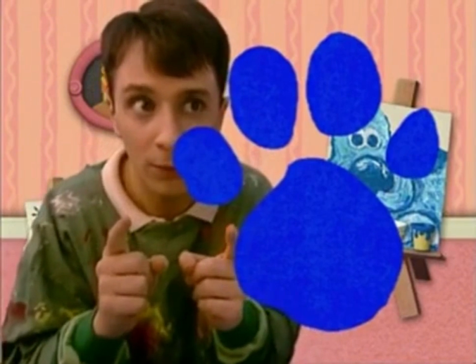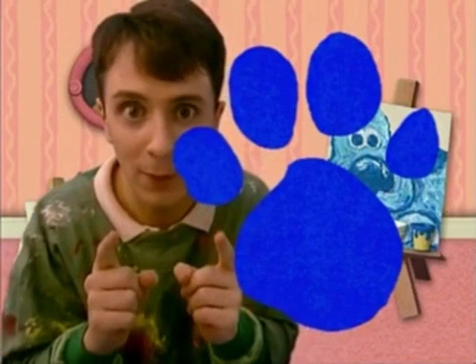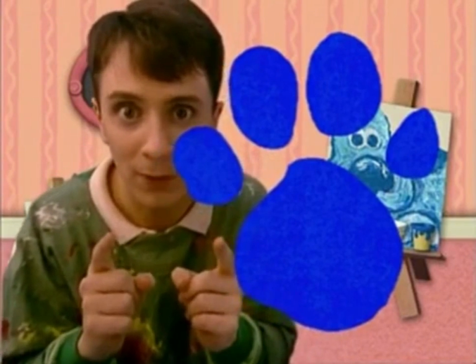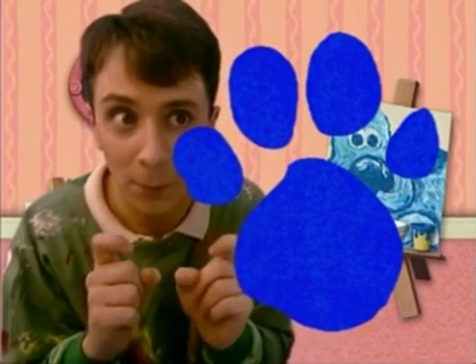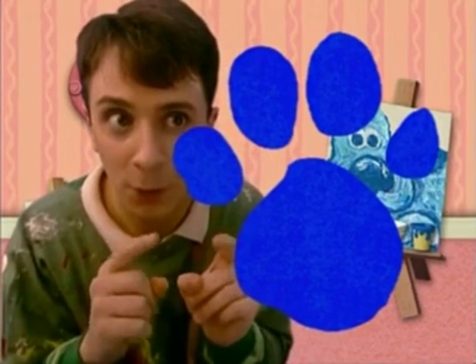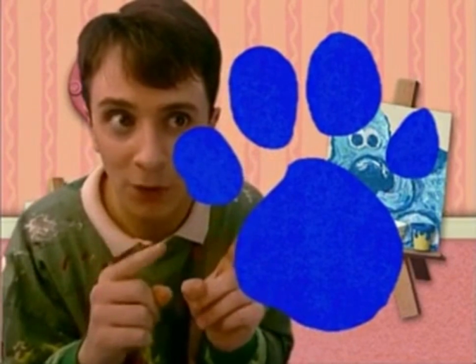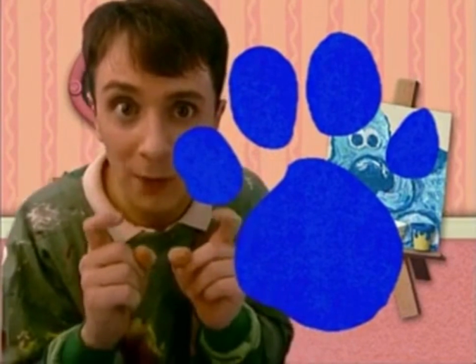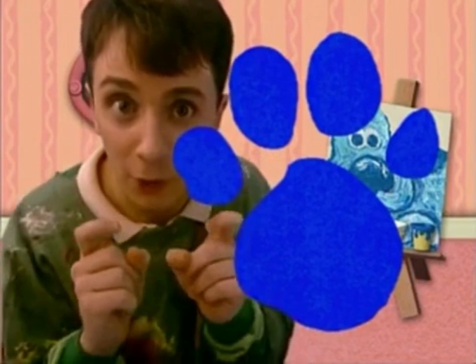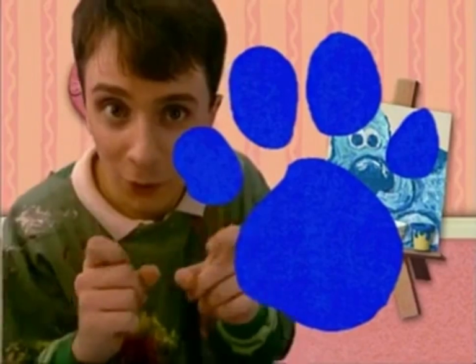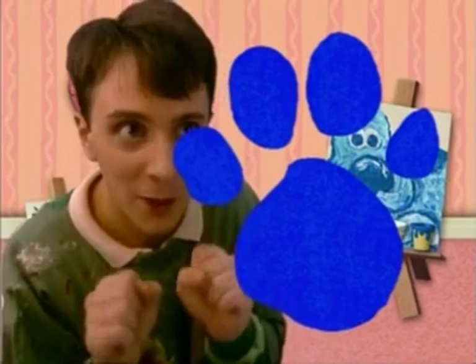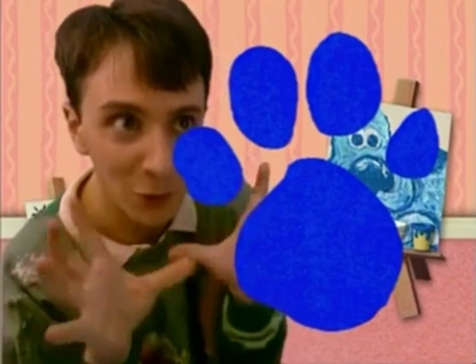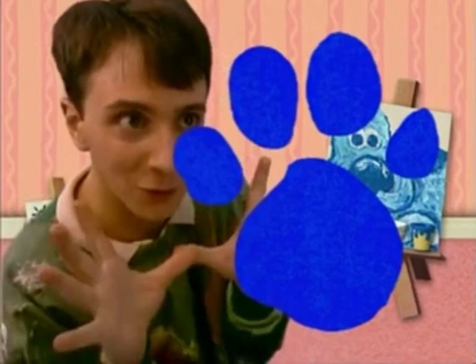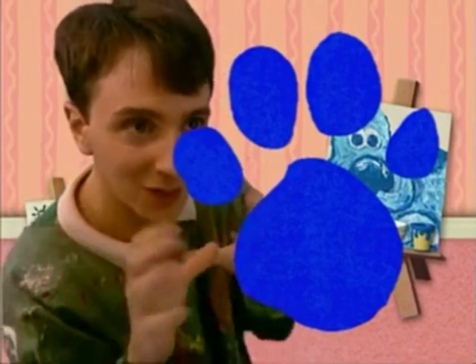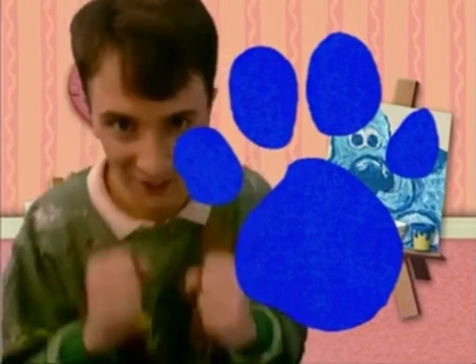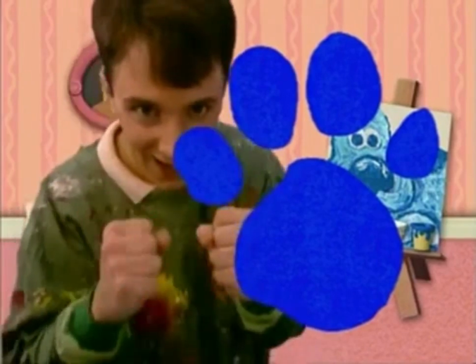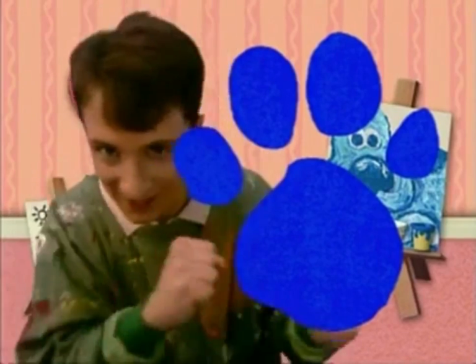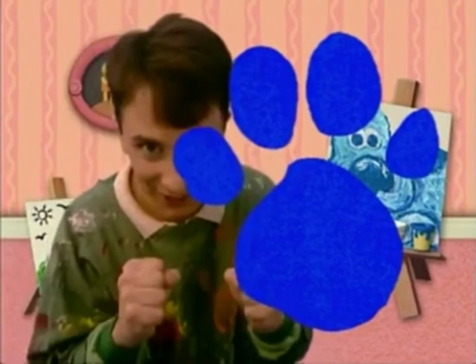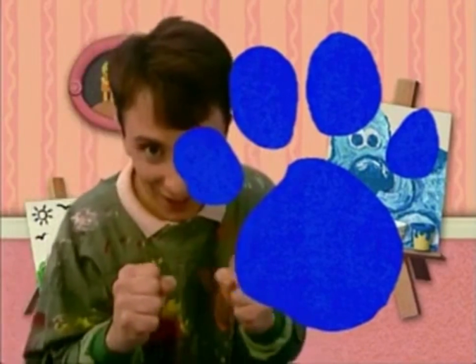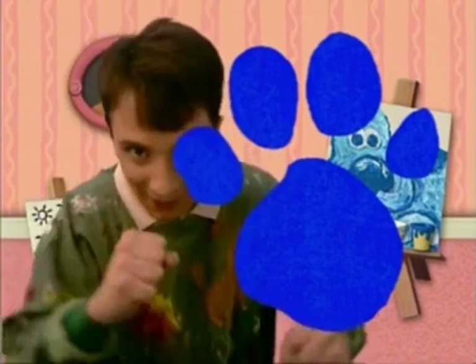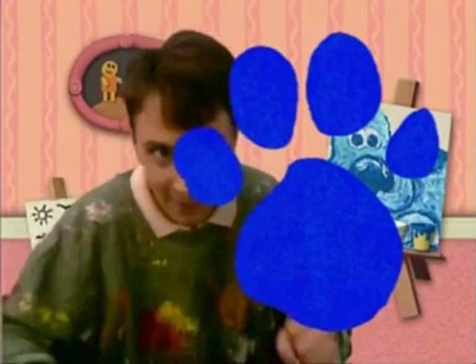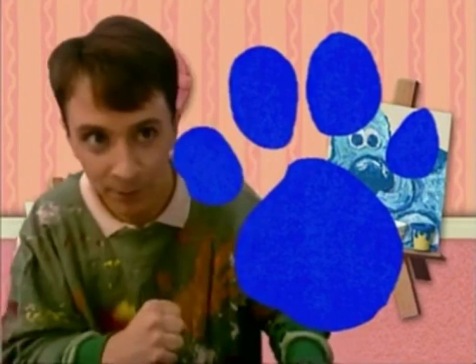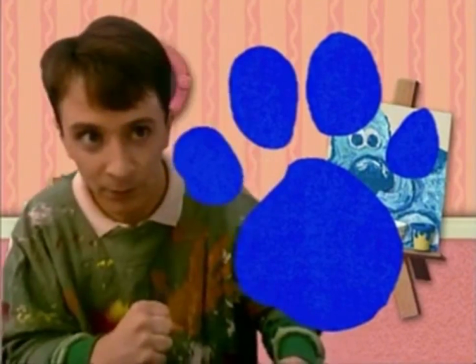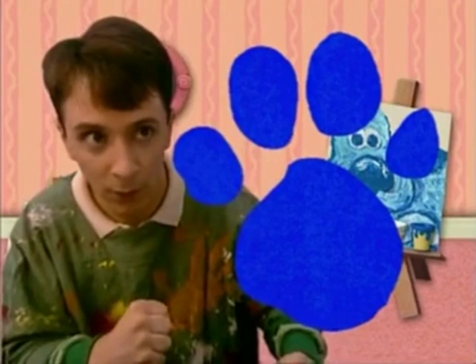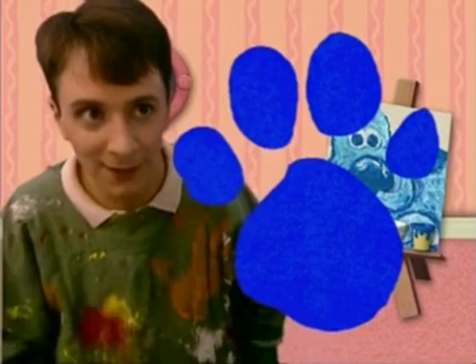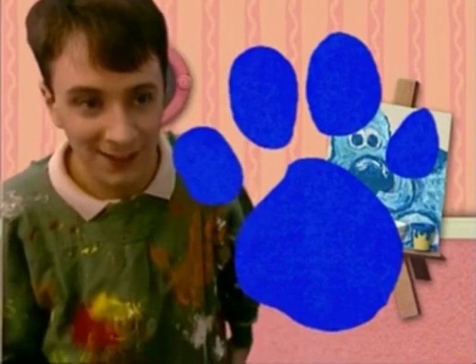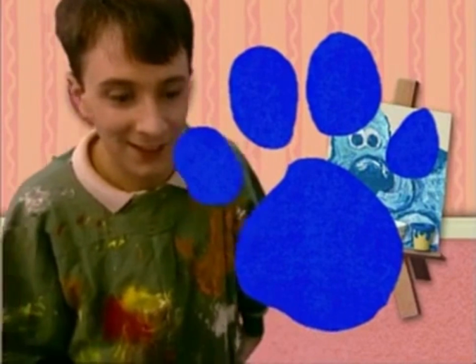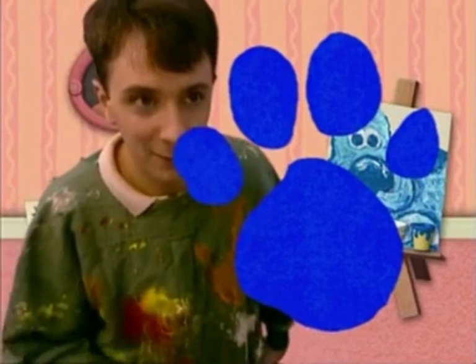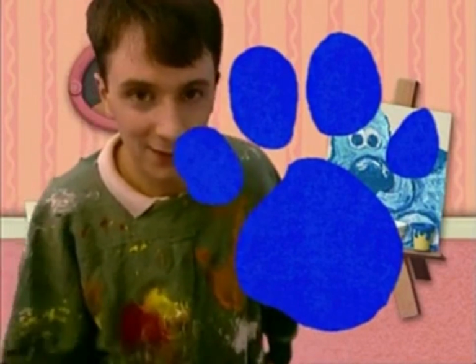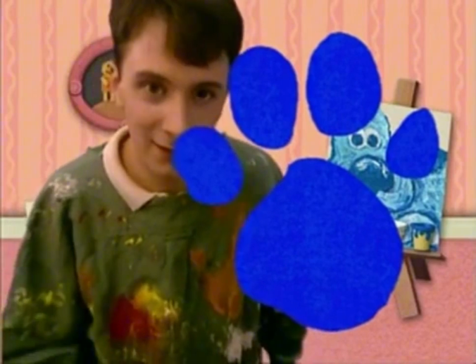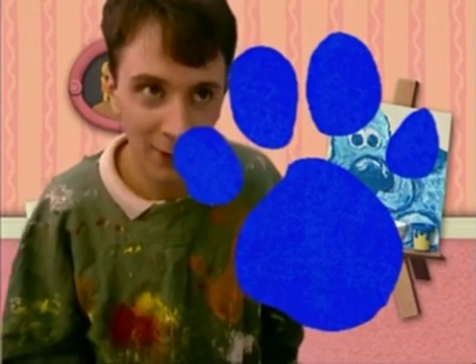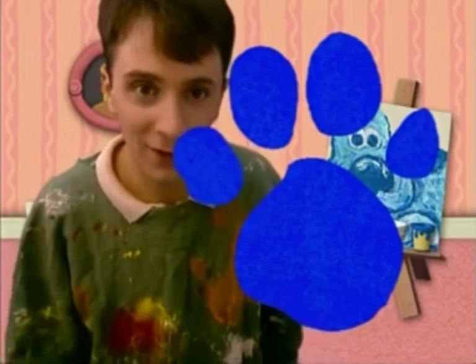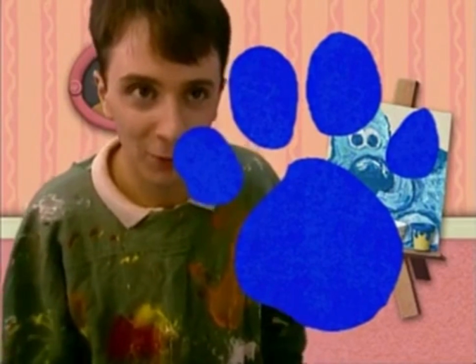But remember, Blue's paw prints will be on the clues — Blue's Clues. Okay, well let's get going. Oh, but we ought to clean this up first.